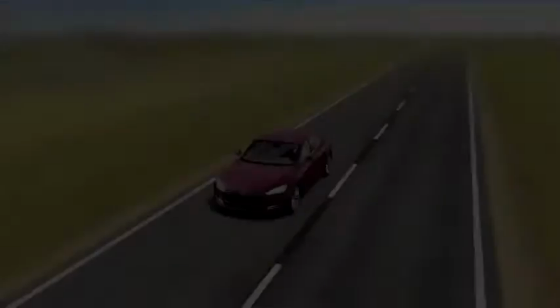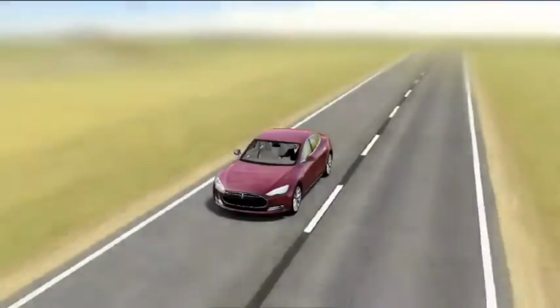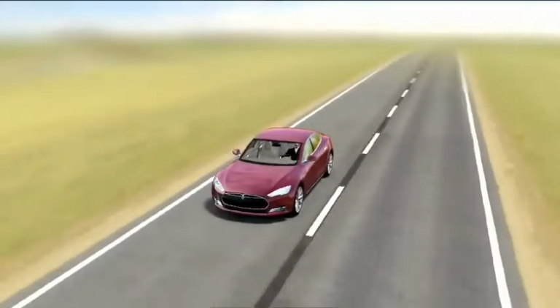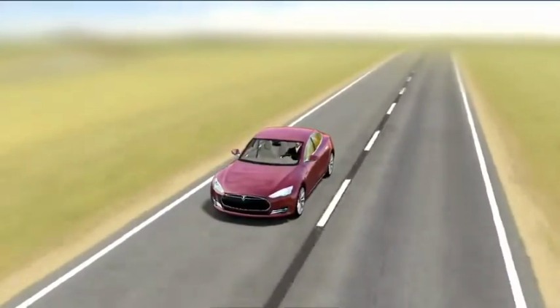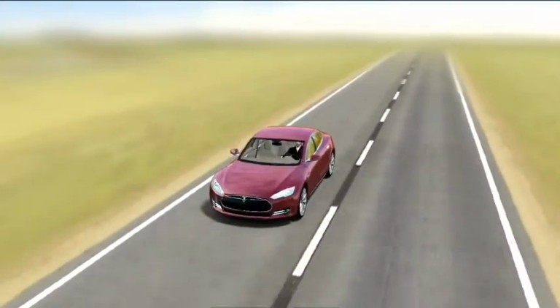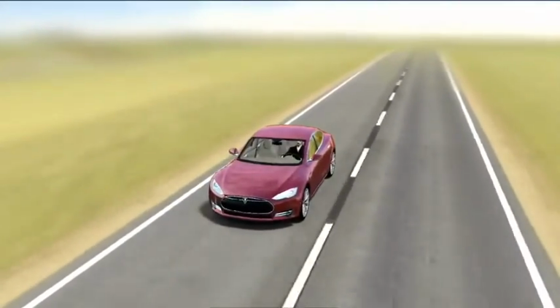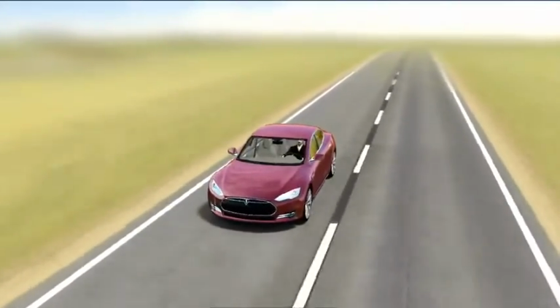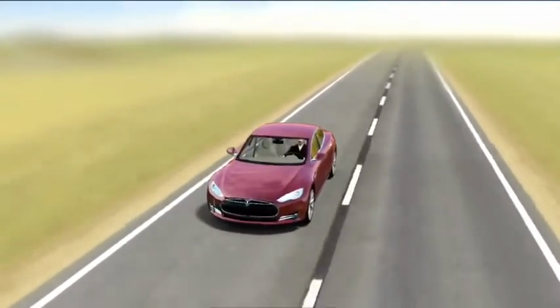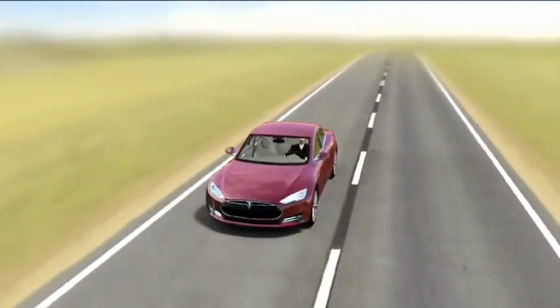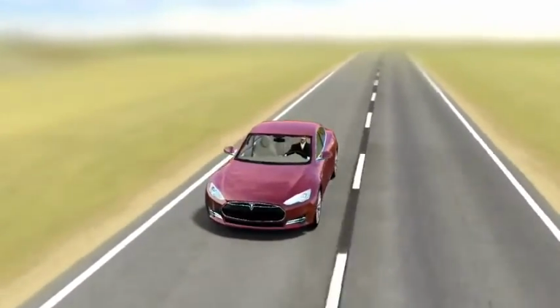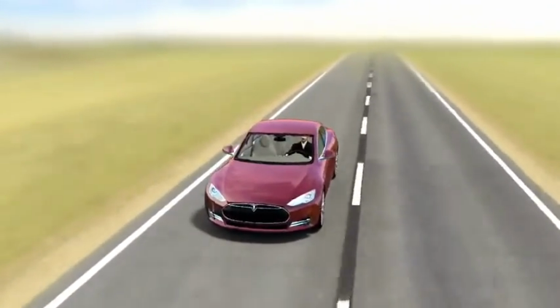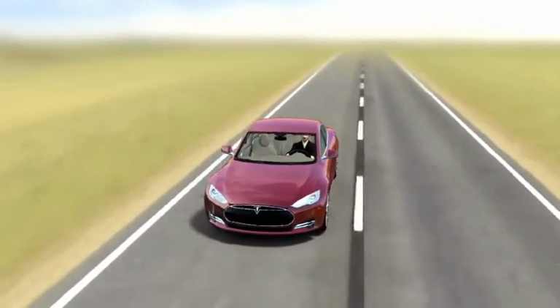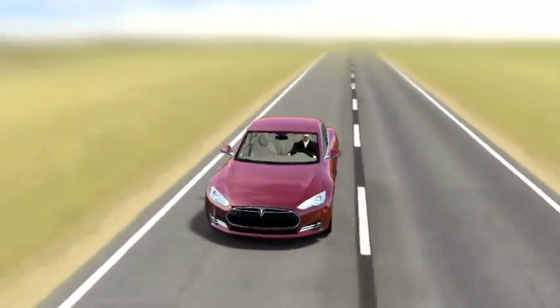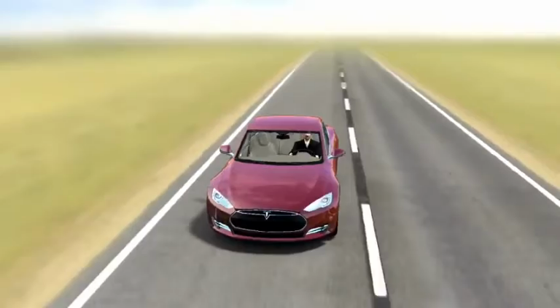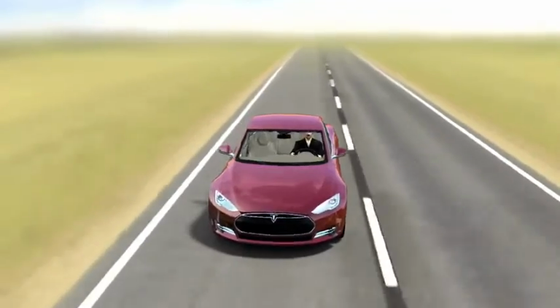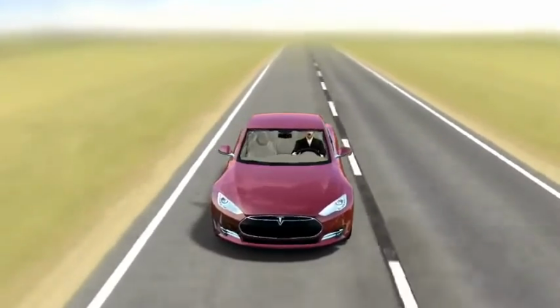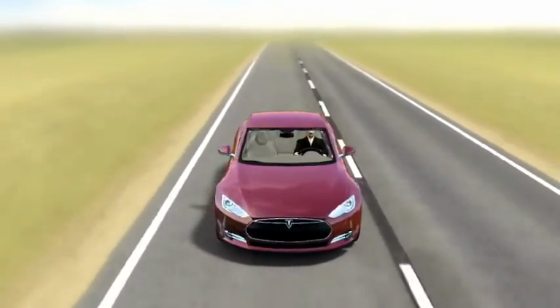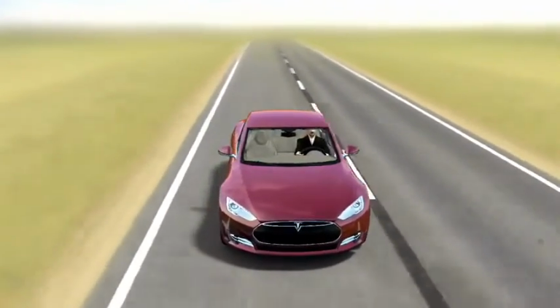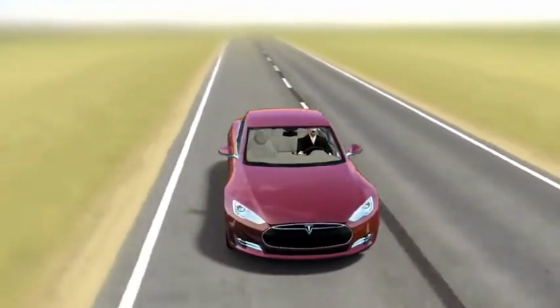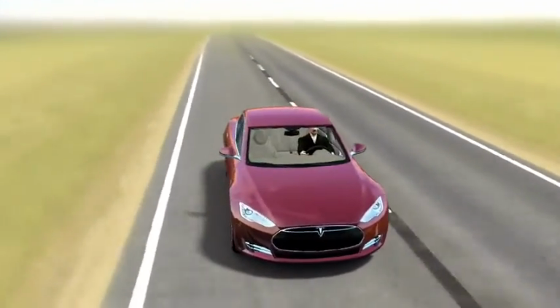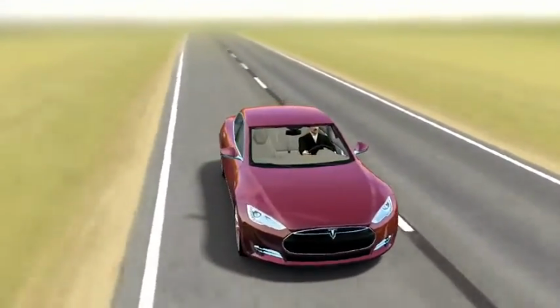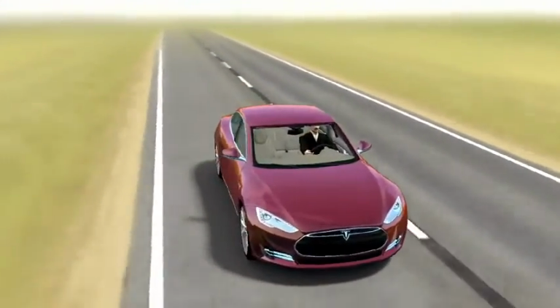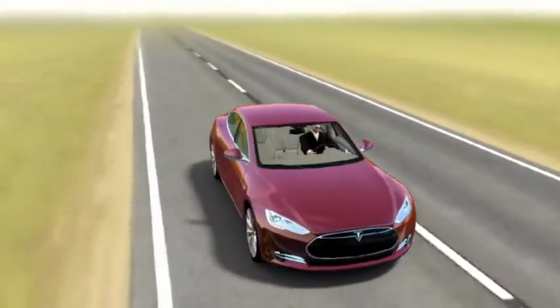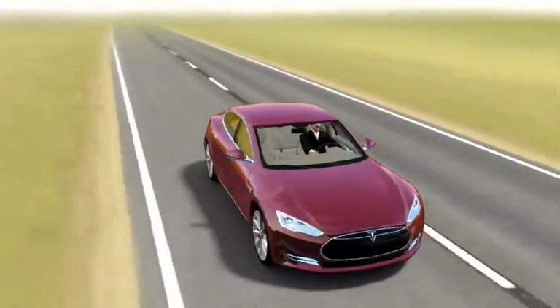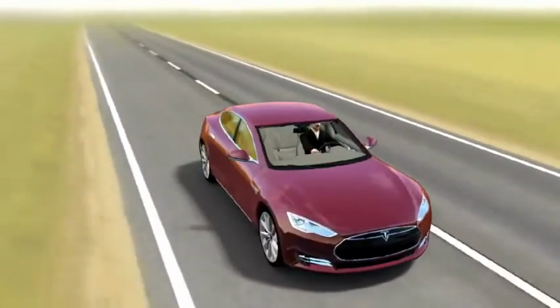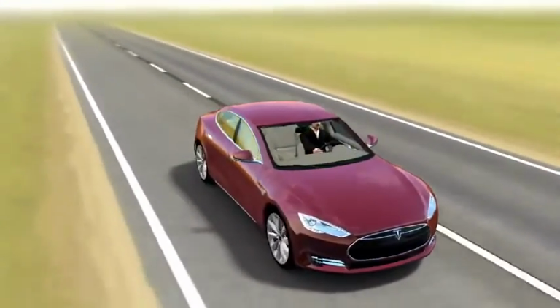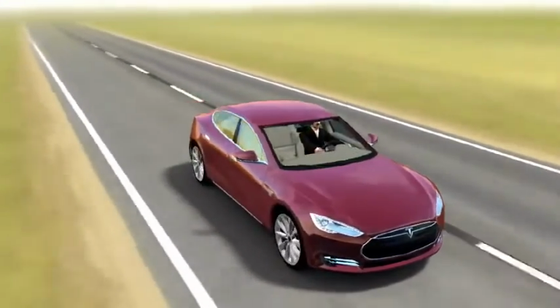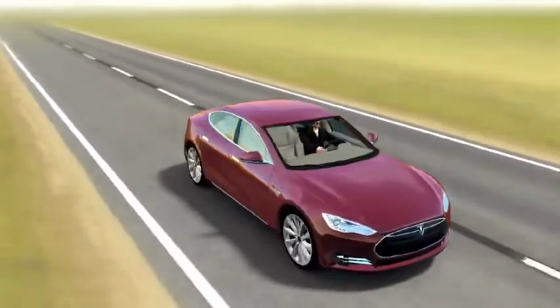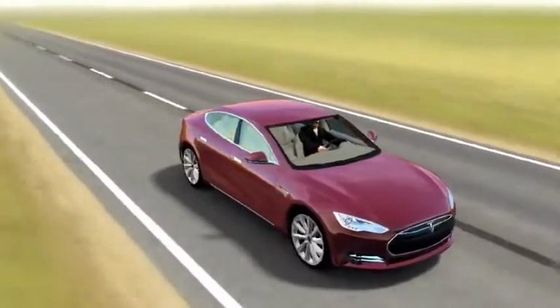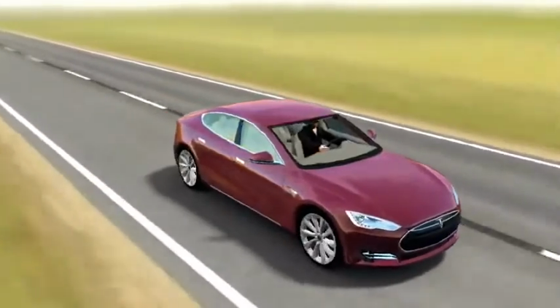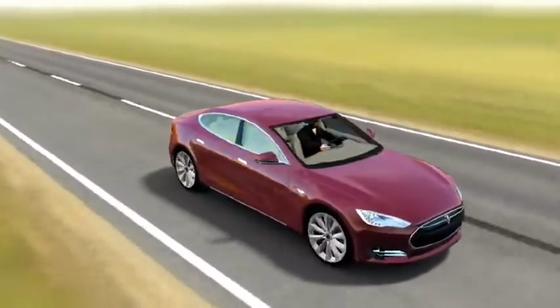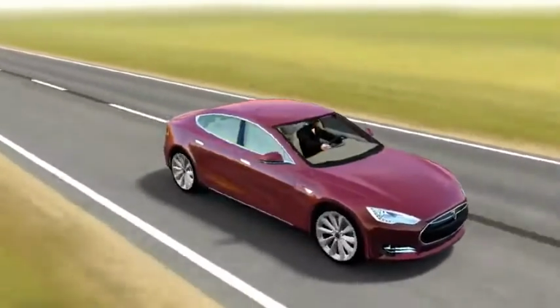The automotive industry is laying a growing emphasis on the importance of using environmental technologies in car production. America's Tesla Motors introduced its electric car, the Tesla Model S, in 2012.